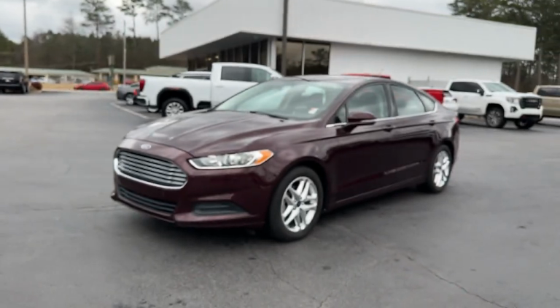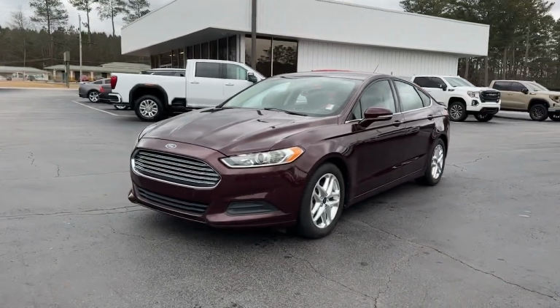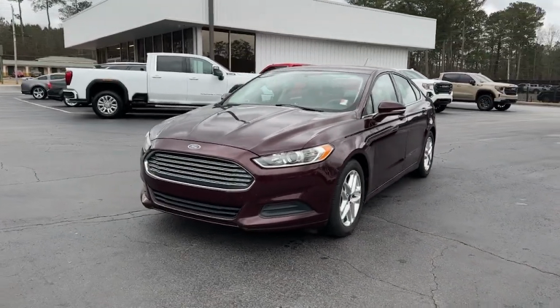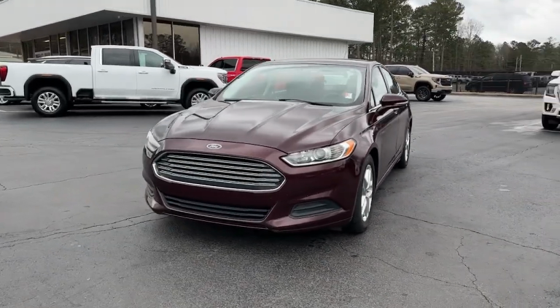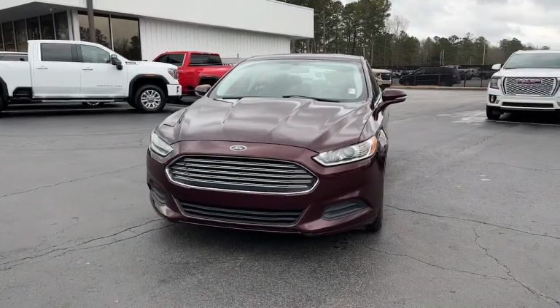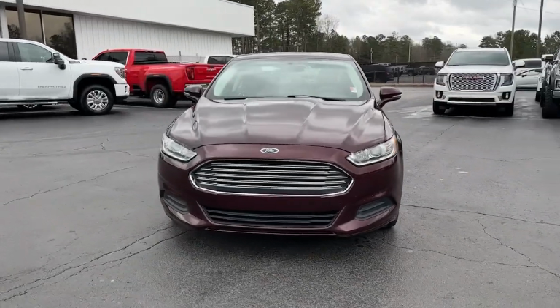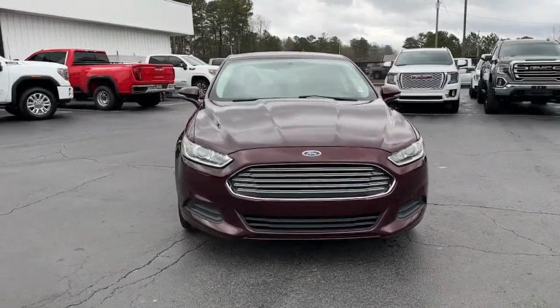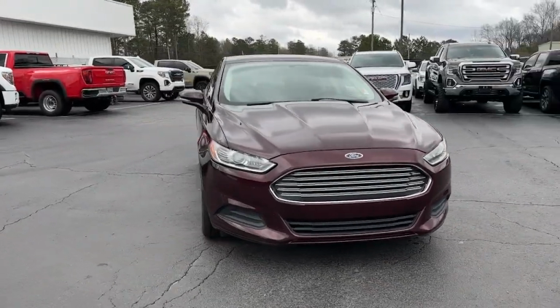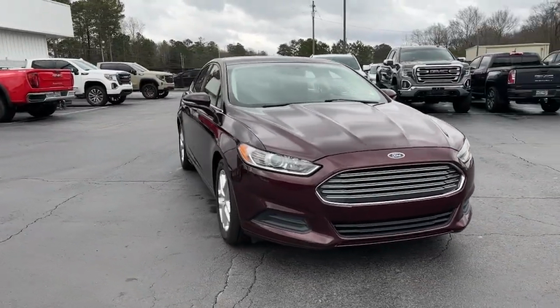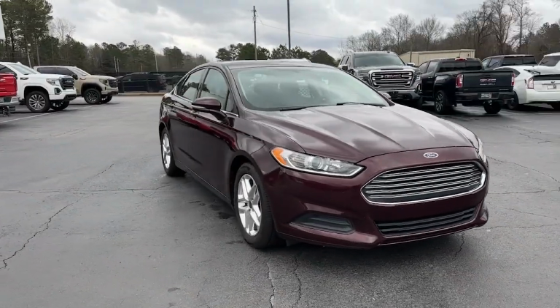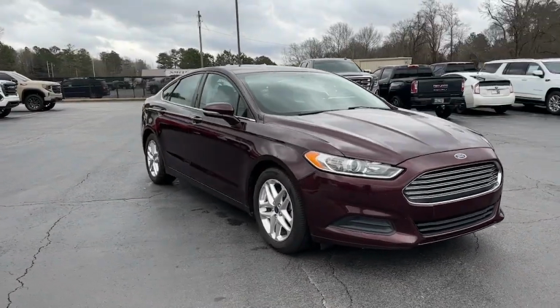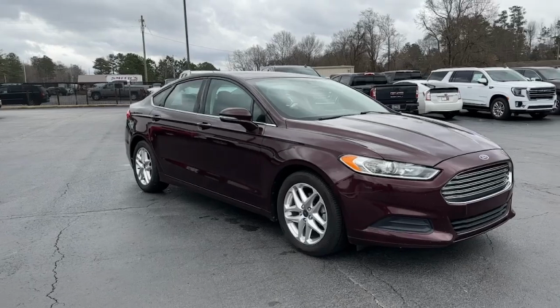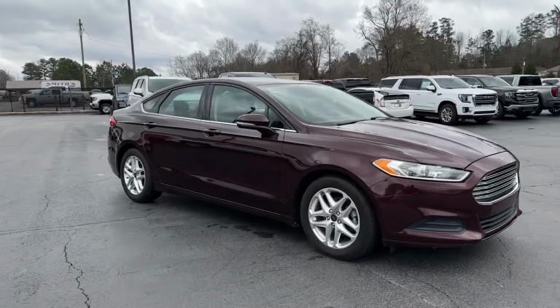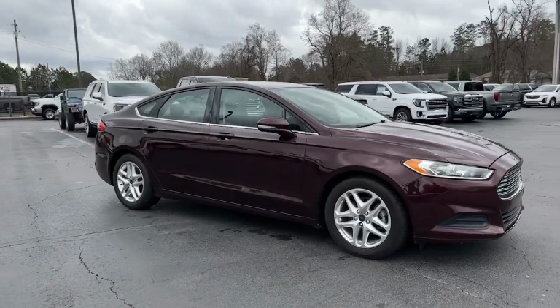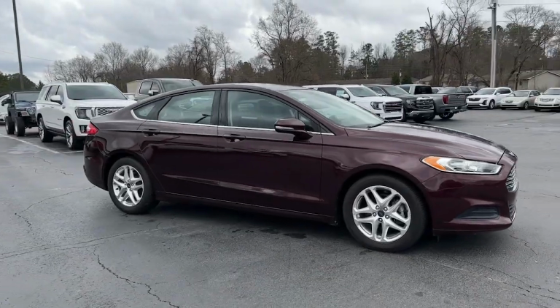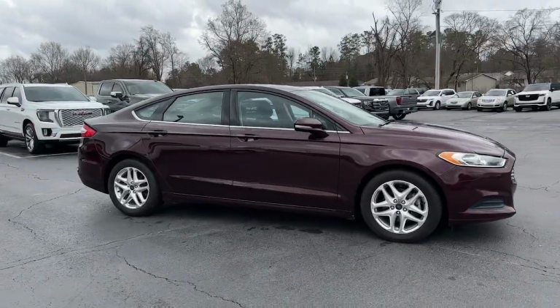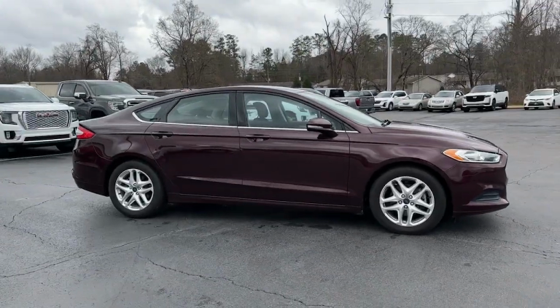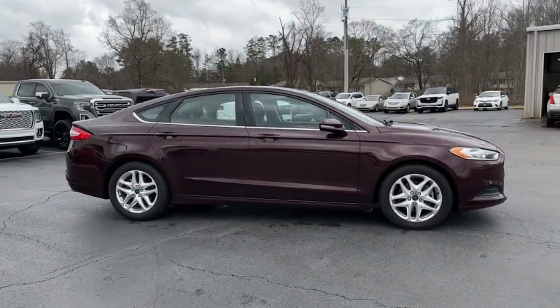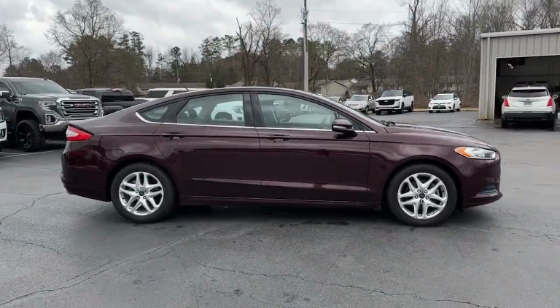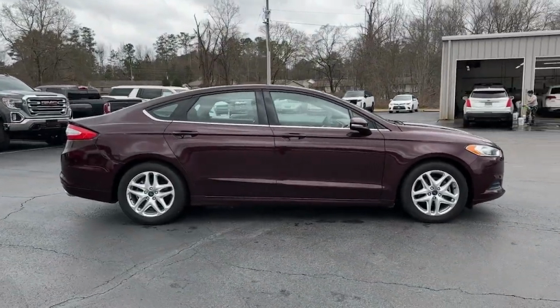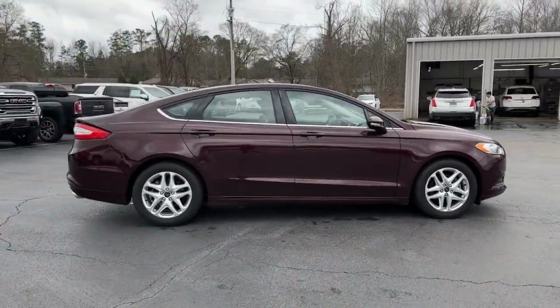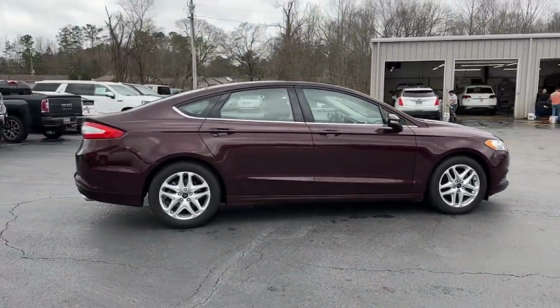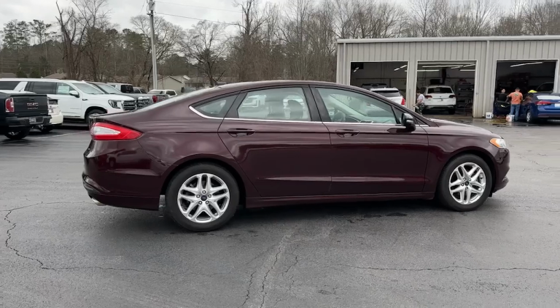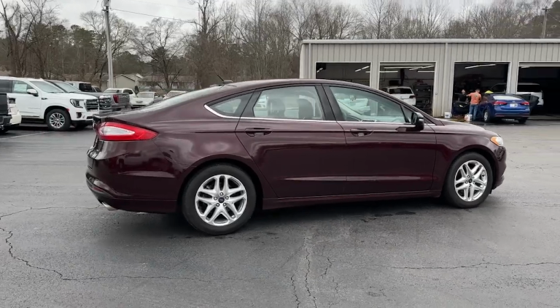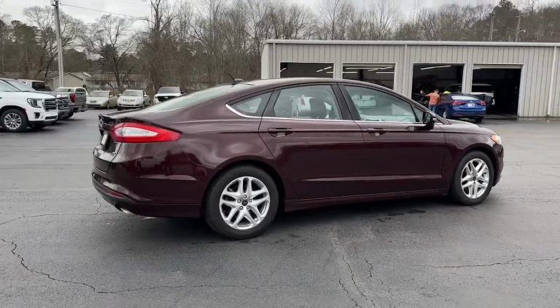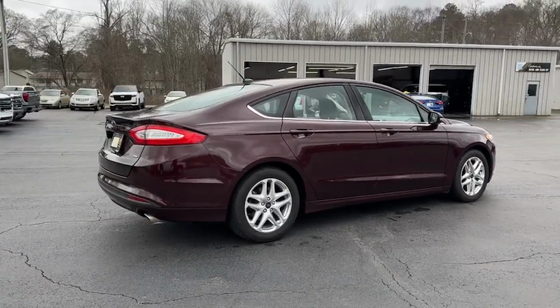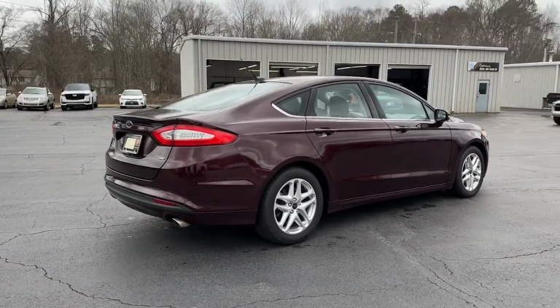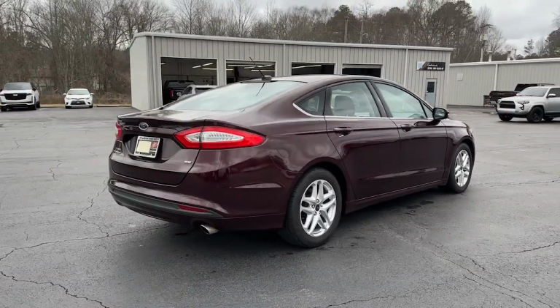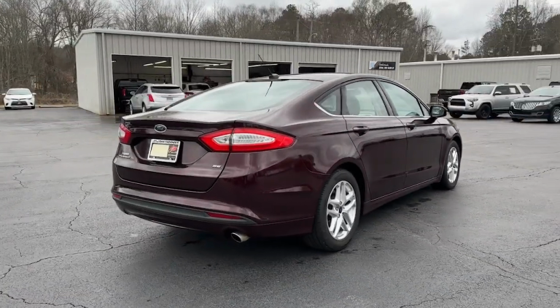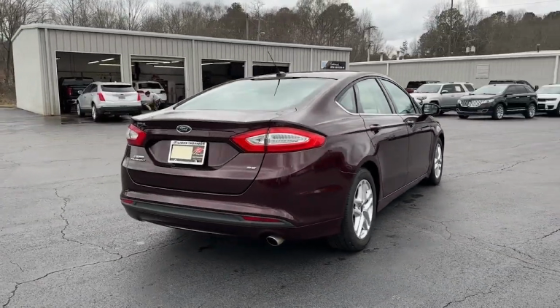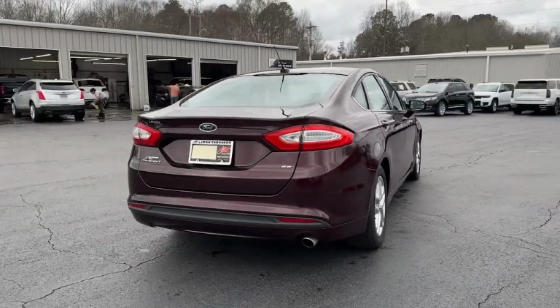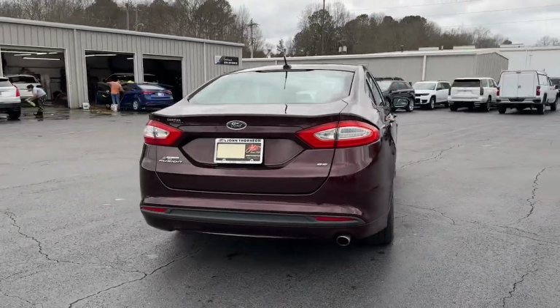Here is a wonderful 2013 Ford Fusion. With less than 110,000 miles on the odometer, this vehicle provides excellent value. This sleek Fusion is ready to take you wherever you need to go in stylish luxury.